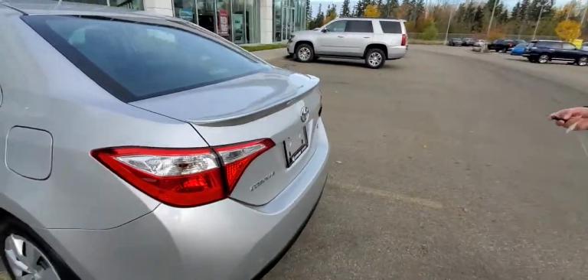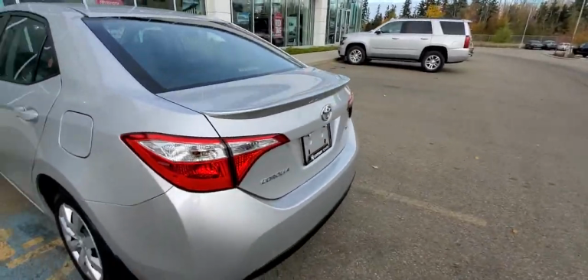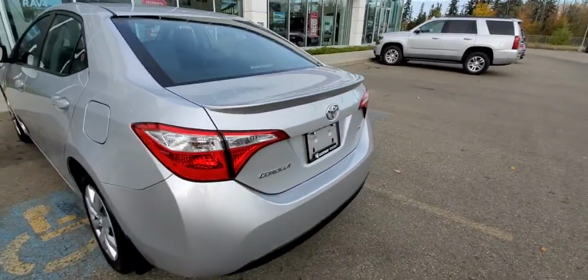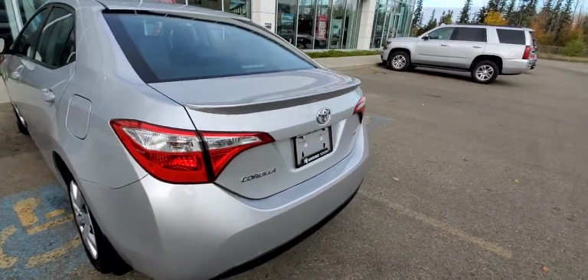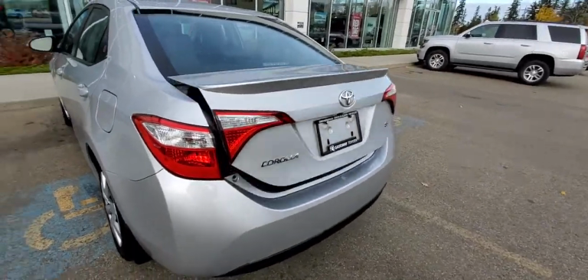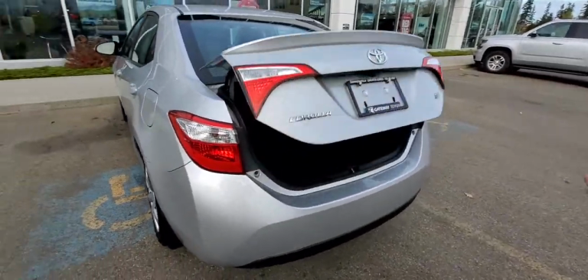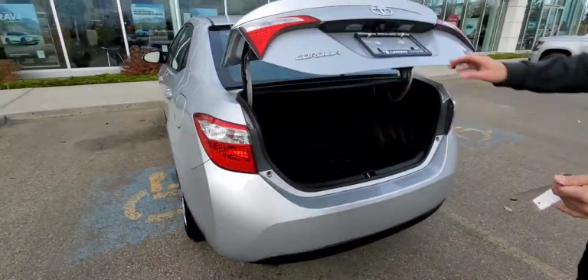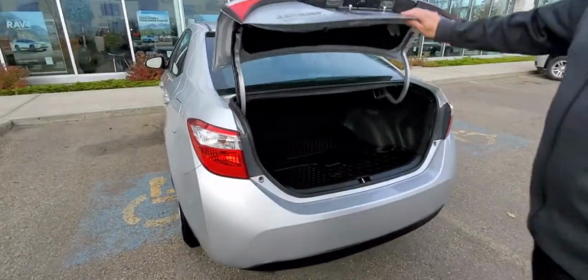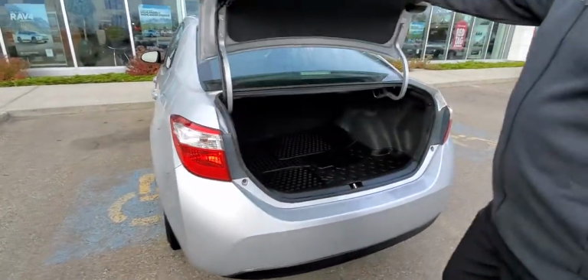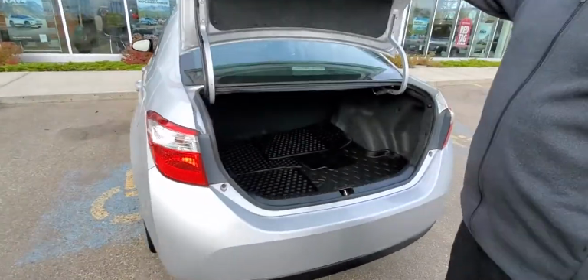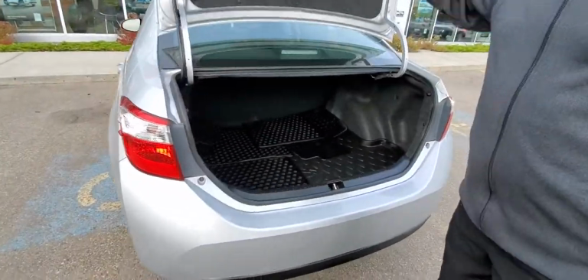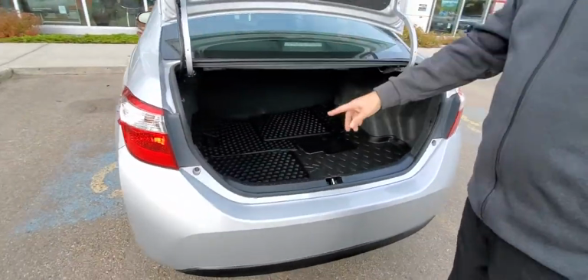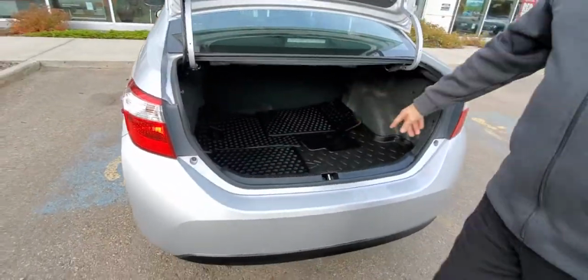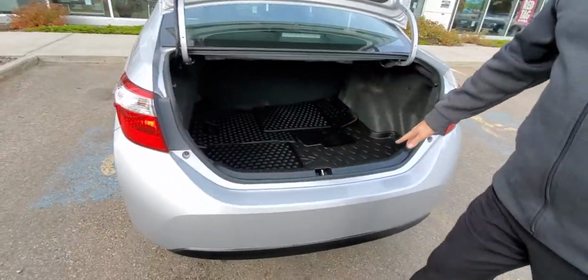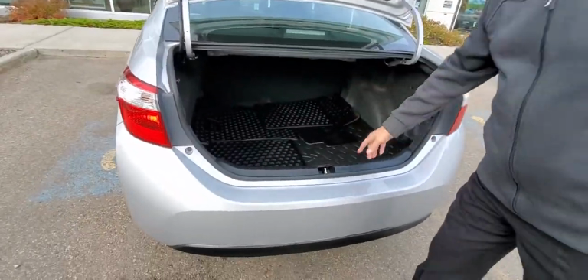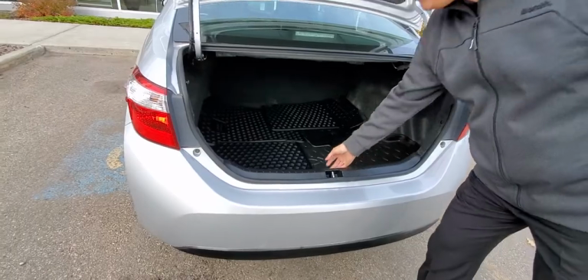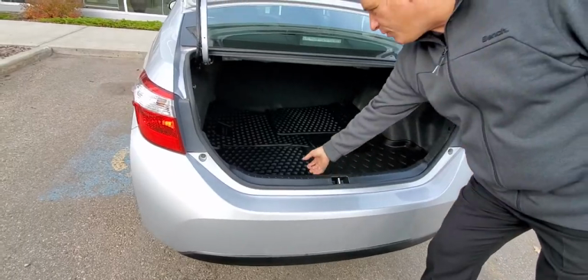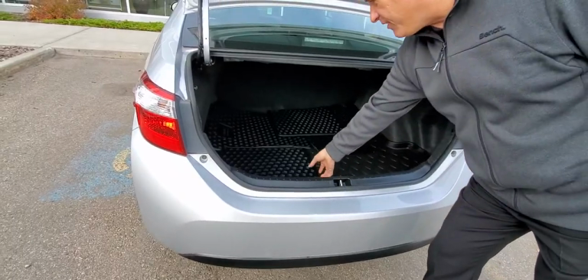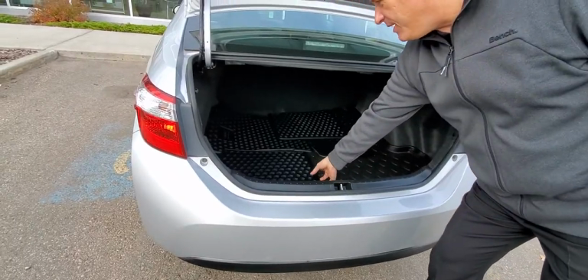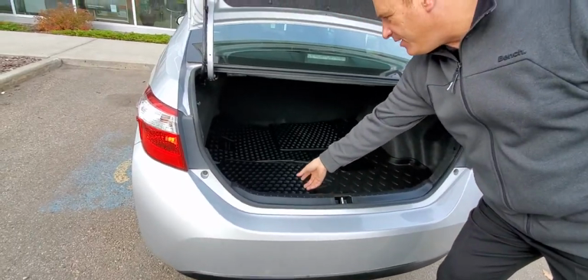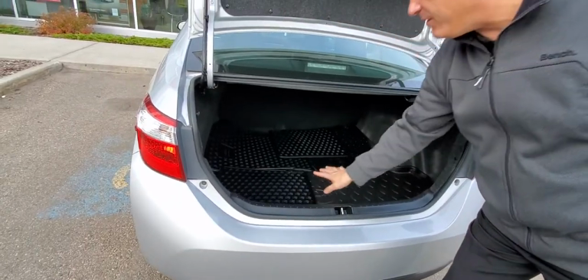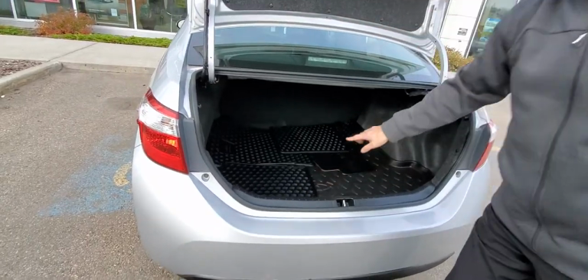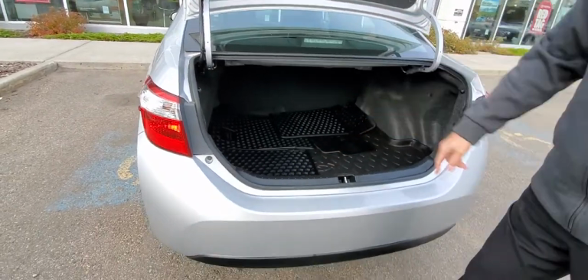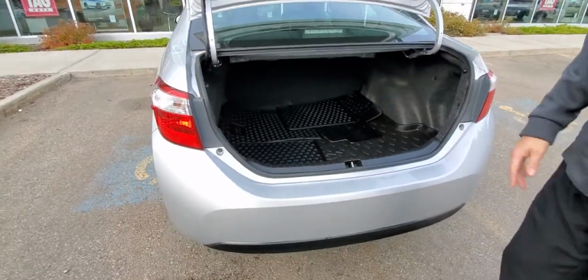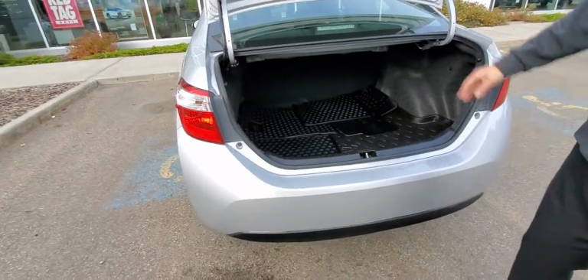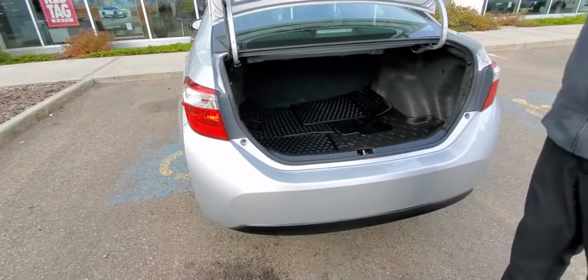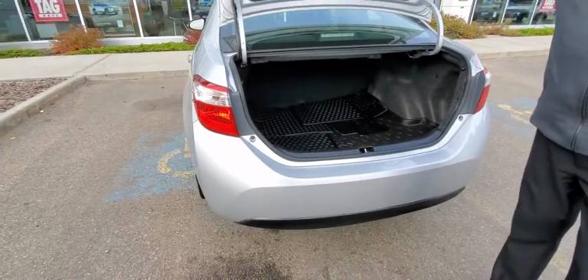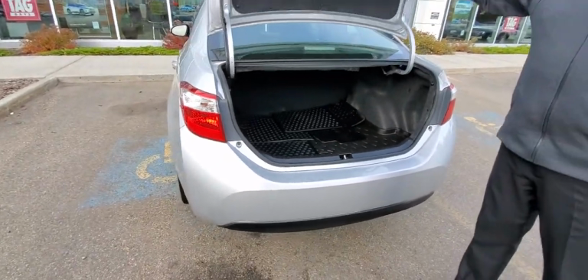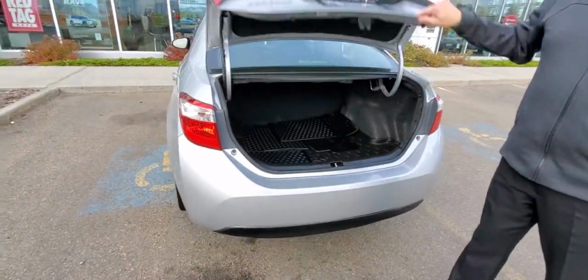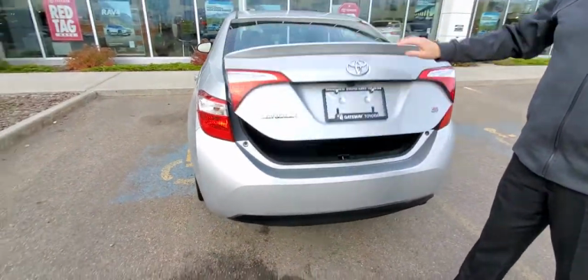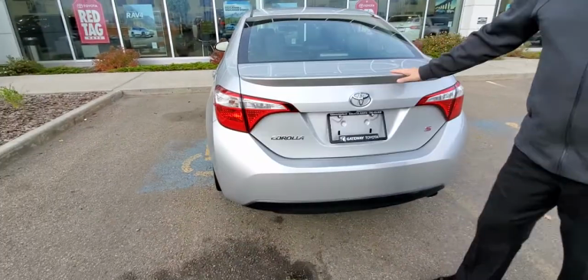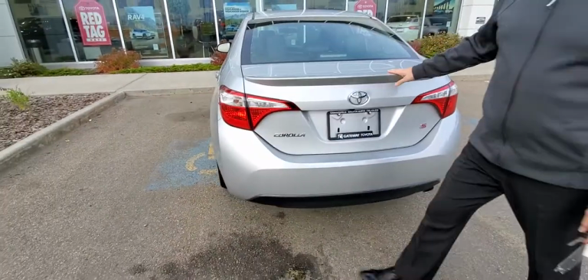On the Corollas there's lots of room. You've got a cargo liner and of course some all-weather mats. I'm going to show you a few great features on the inside.